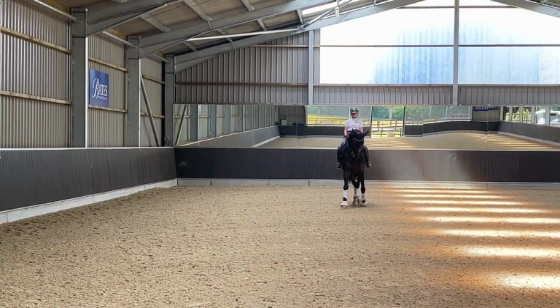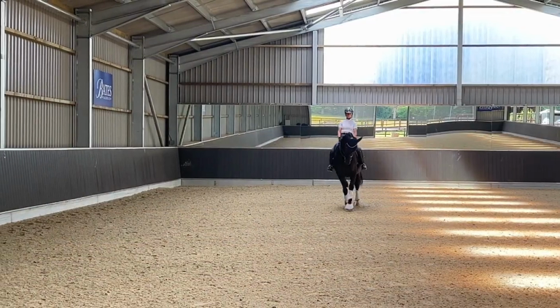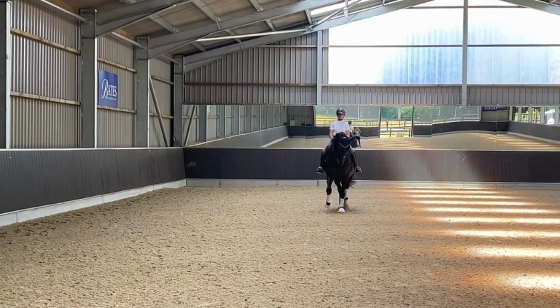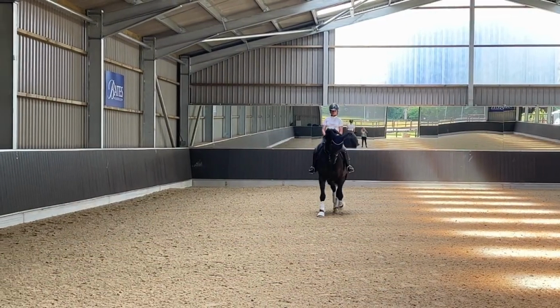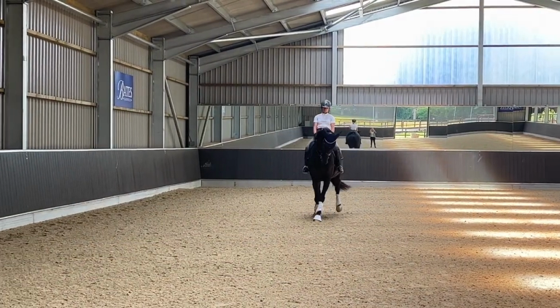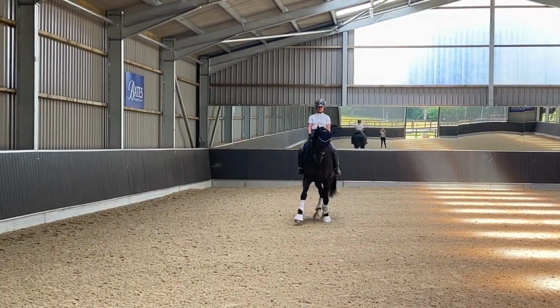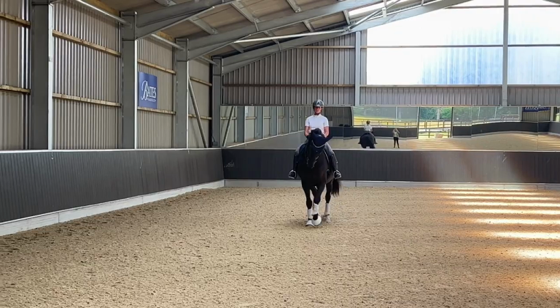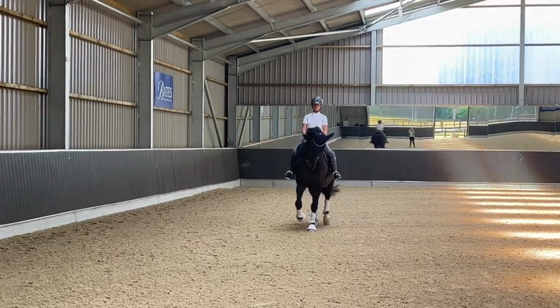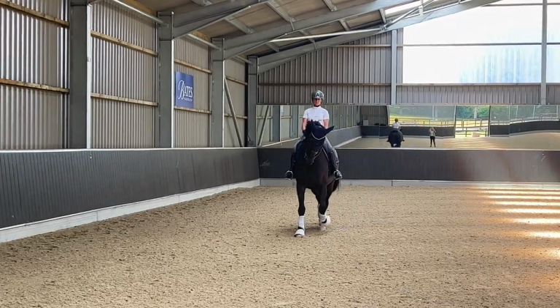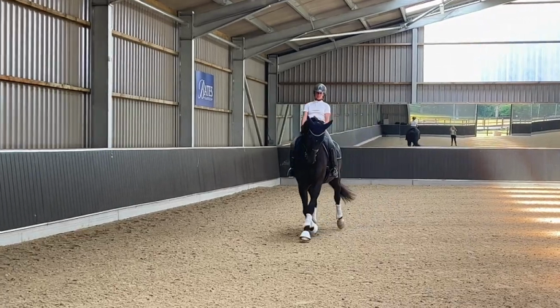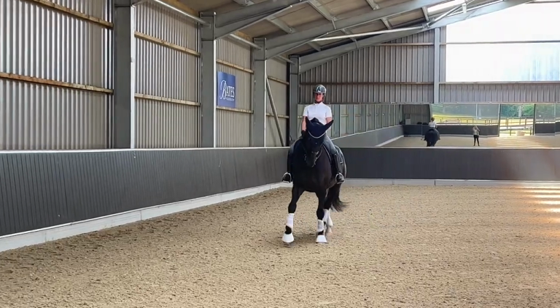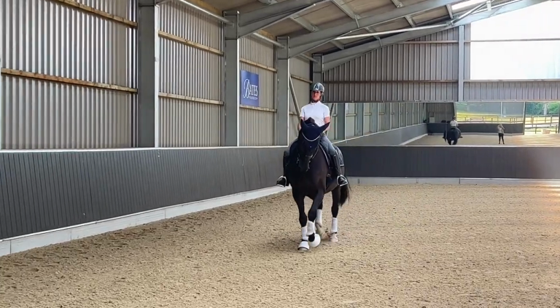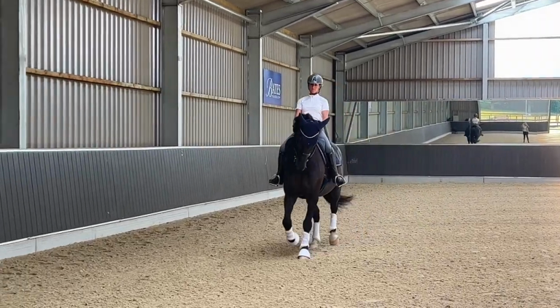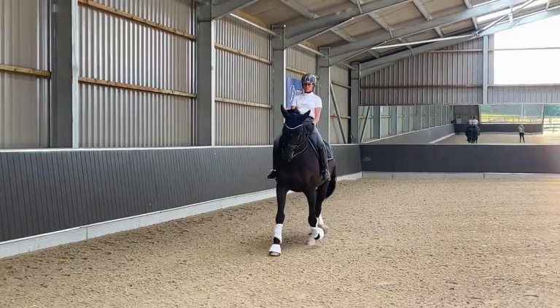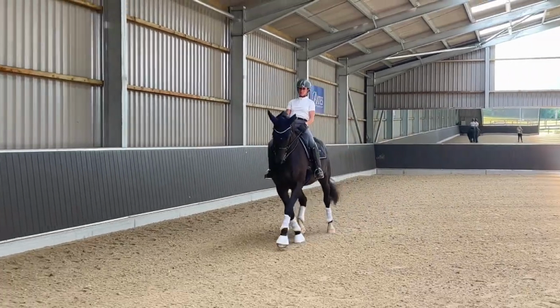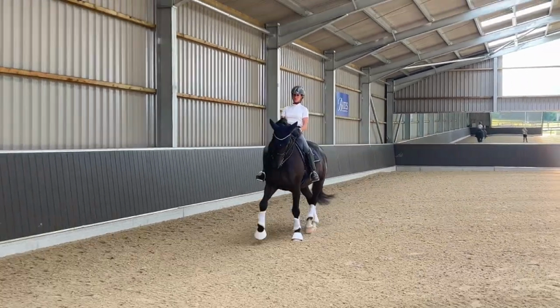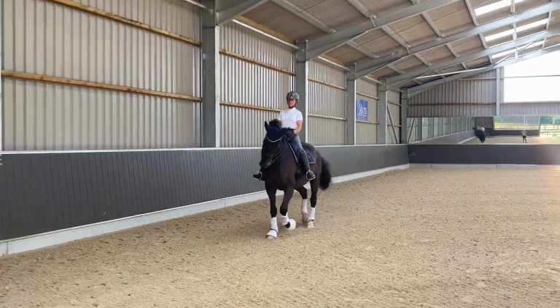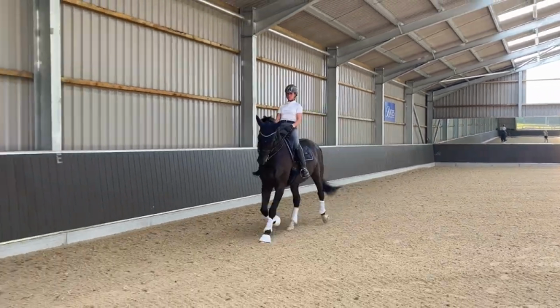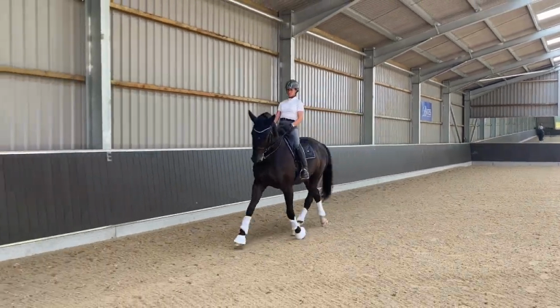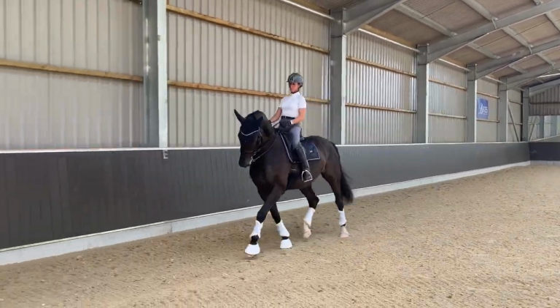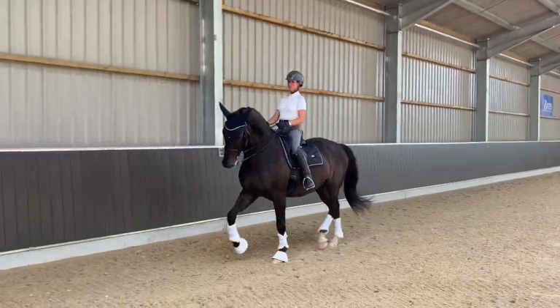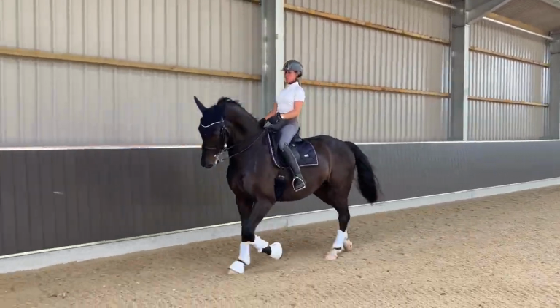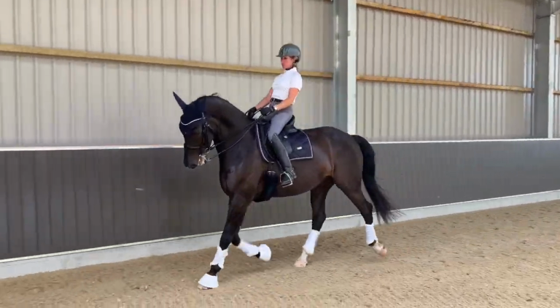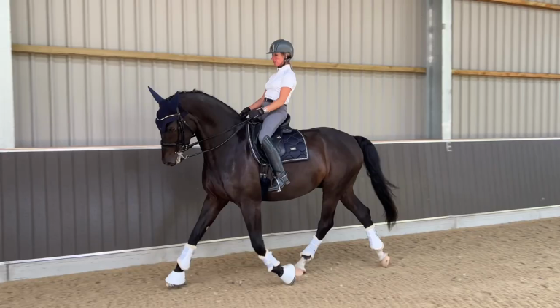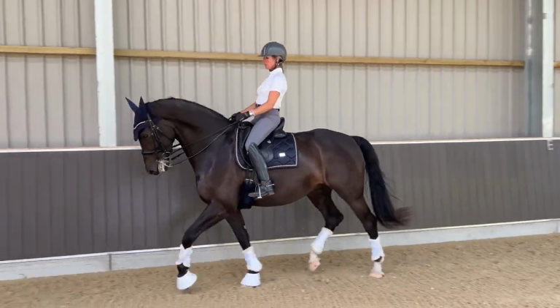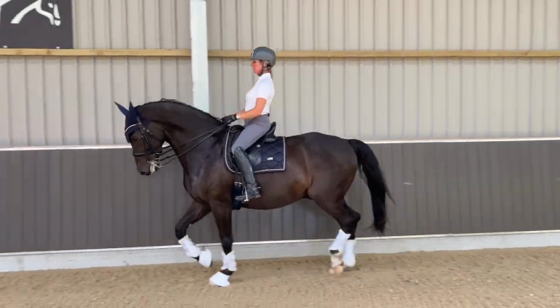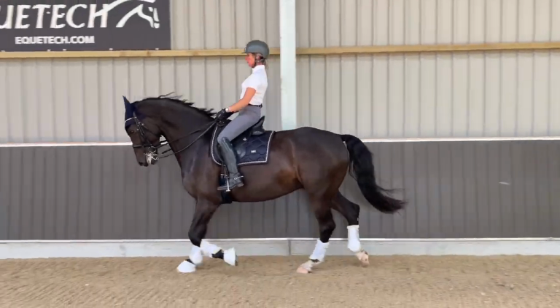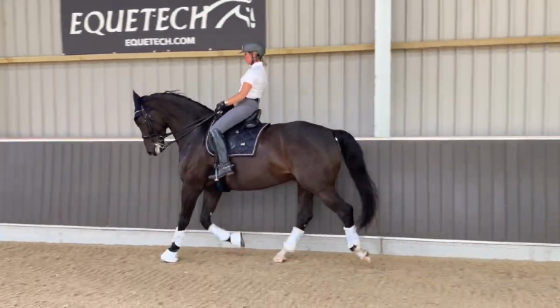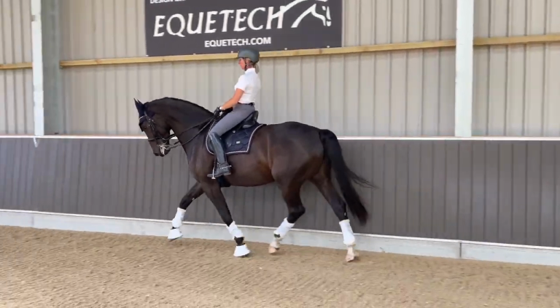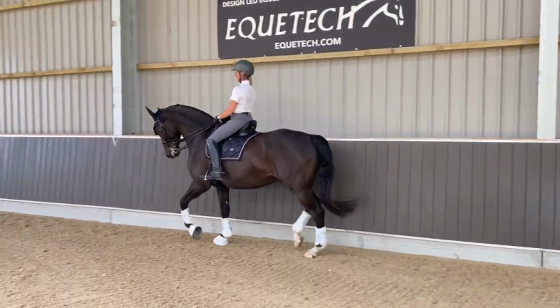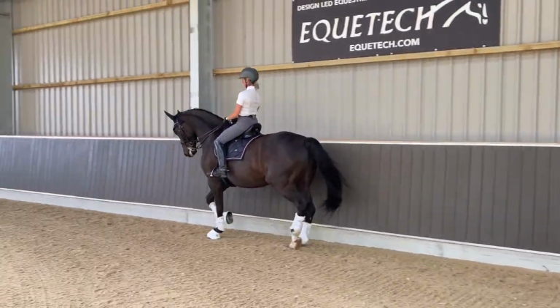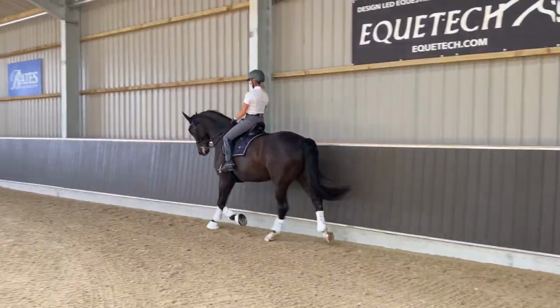On this one I've come up the three-quarter line with a slight left flexion, left leg behind the girth, and I push him over with my left leg with left bend to the track.